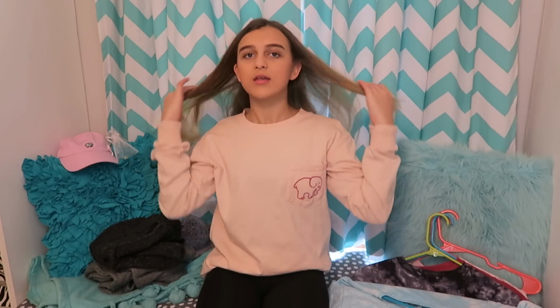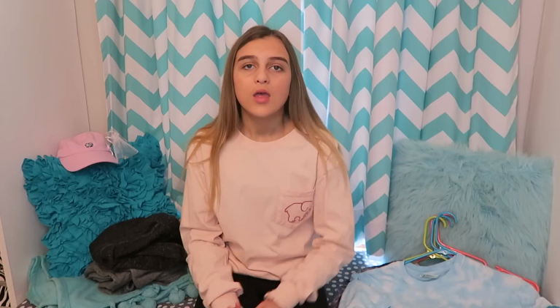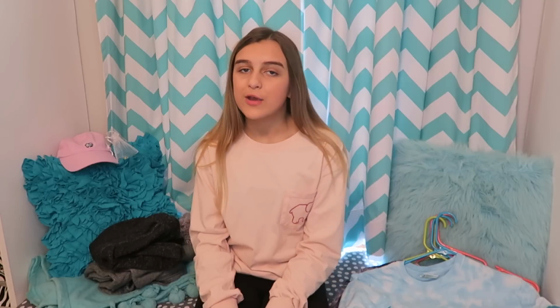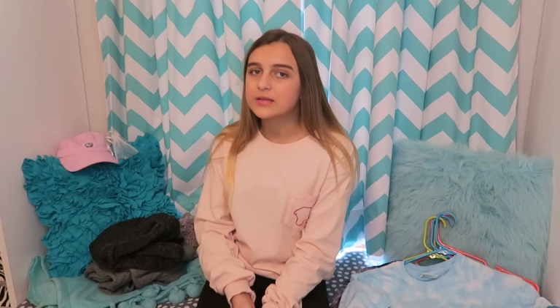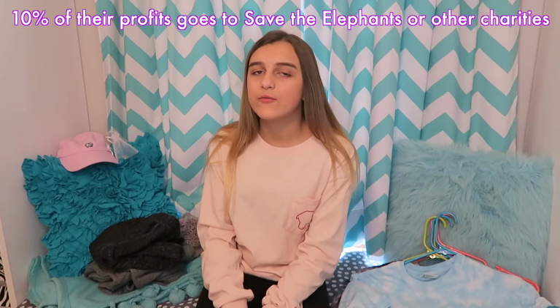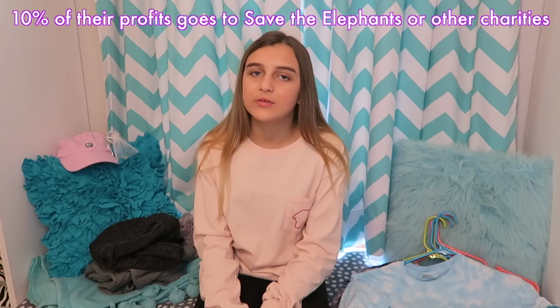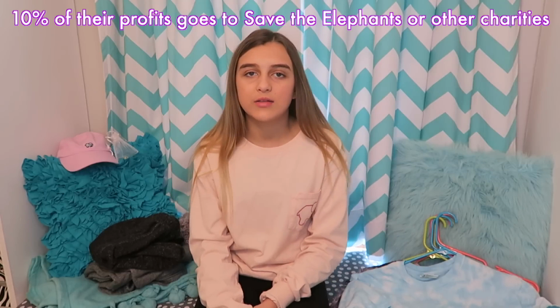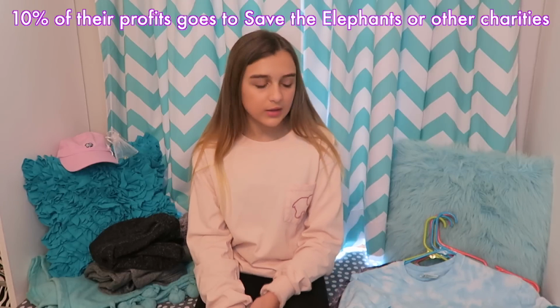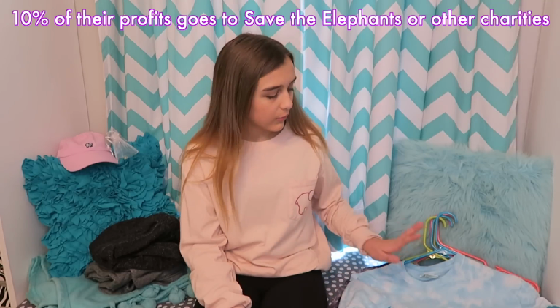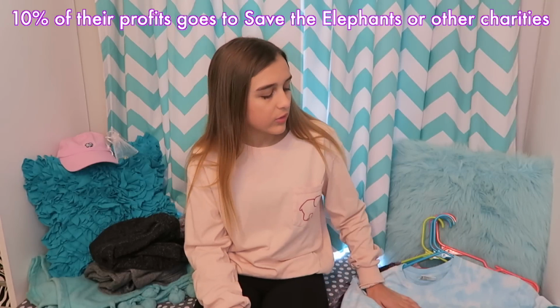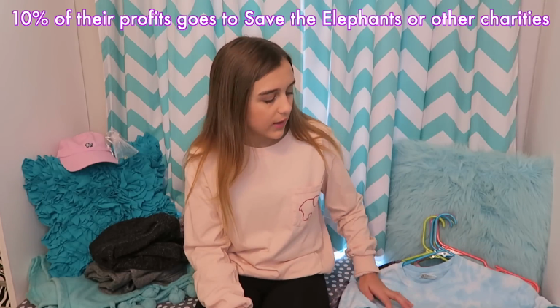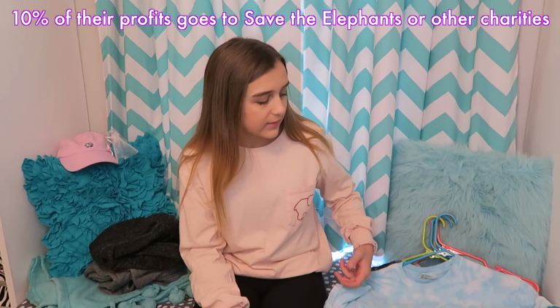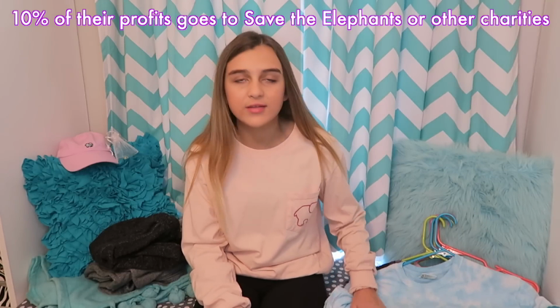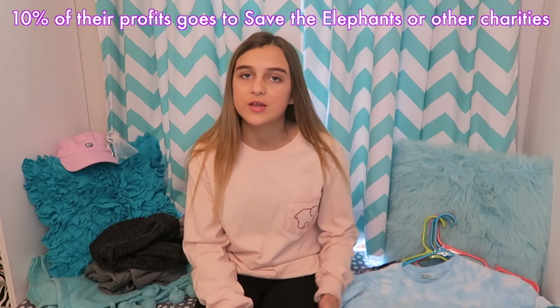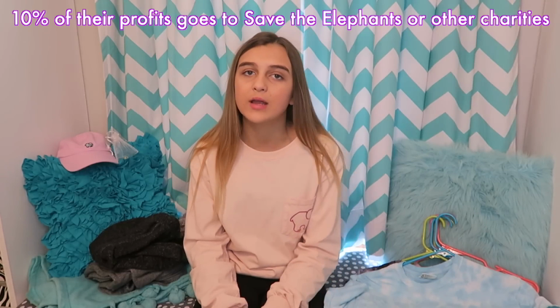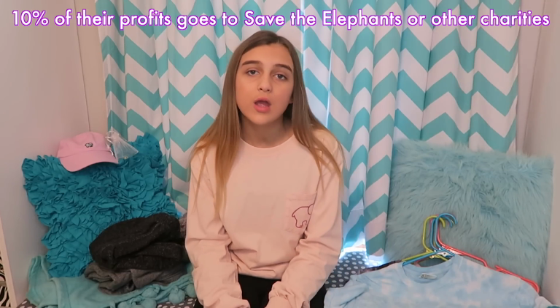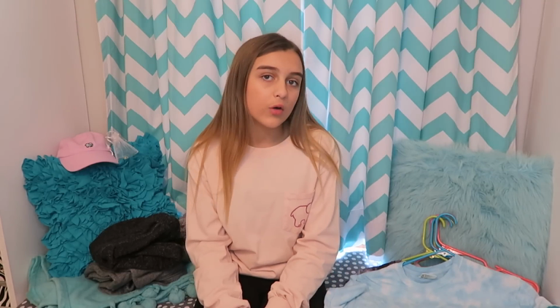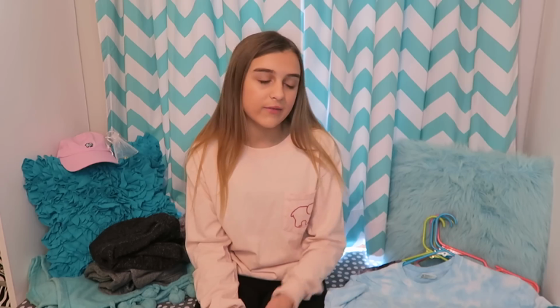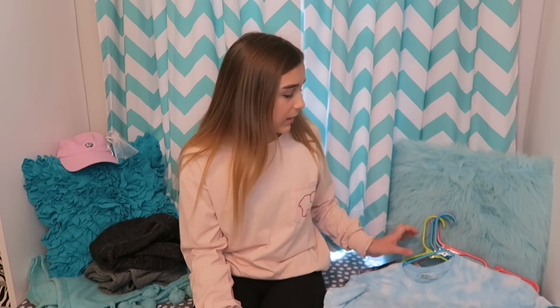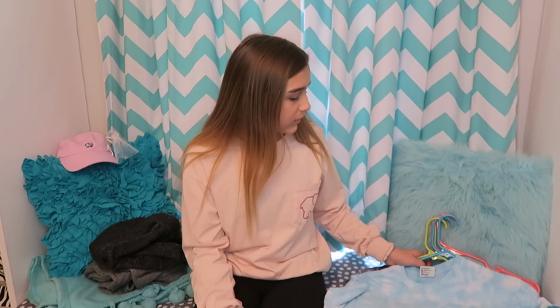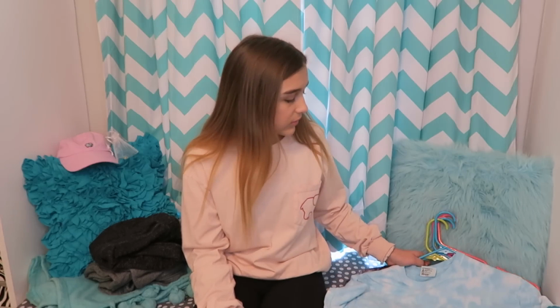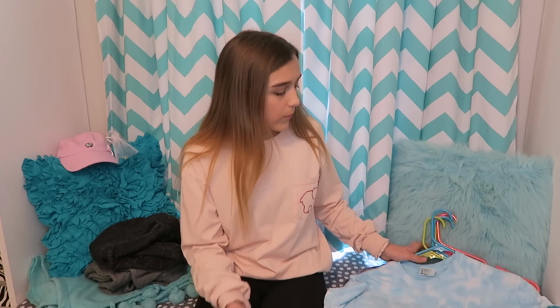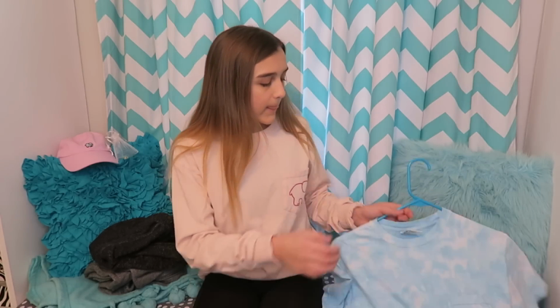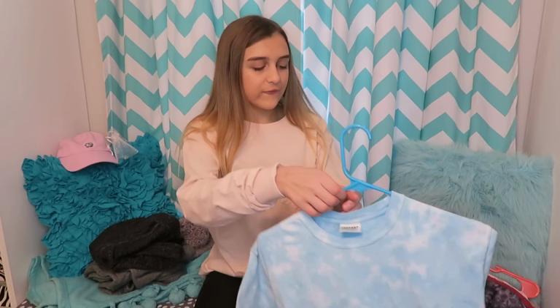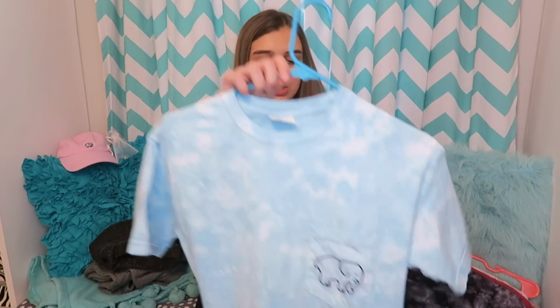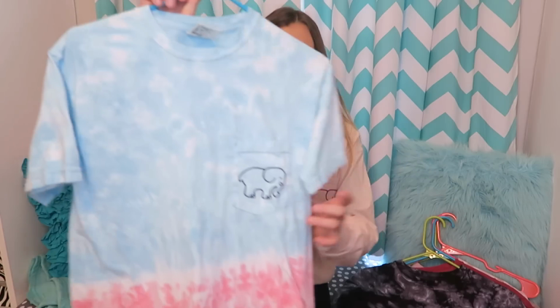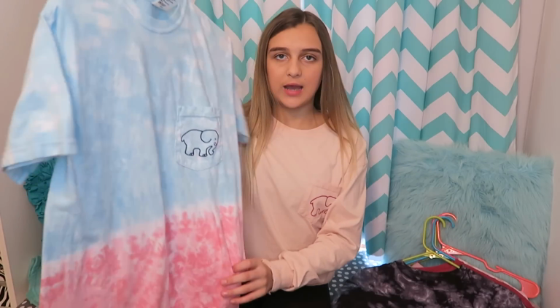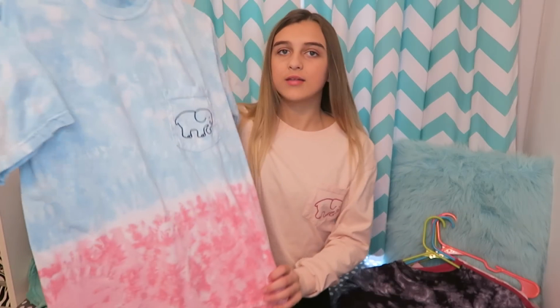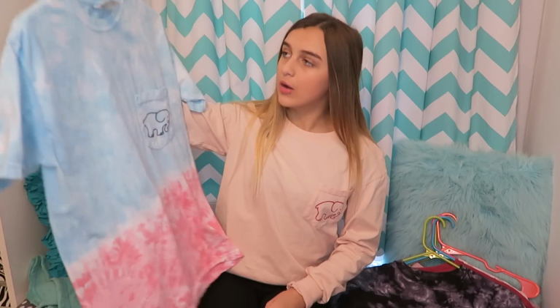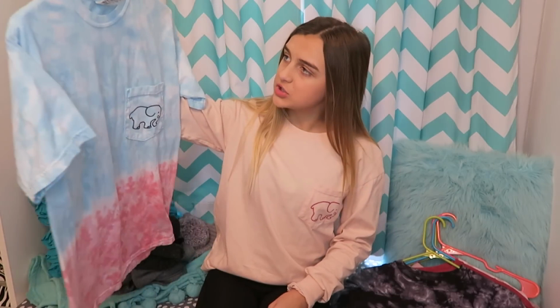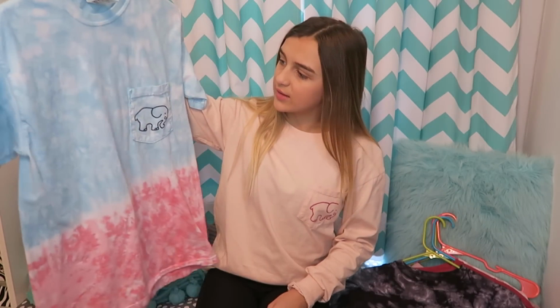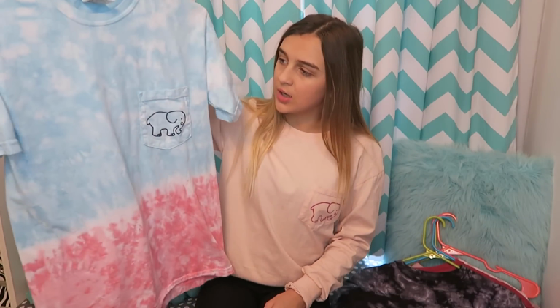A quick summary of what Ivory Ella is: basically it's a clothing brand where every single thing you buy goes towards saving the elephants. So the first shirt that I have is my only short sleeve shirt.